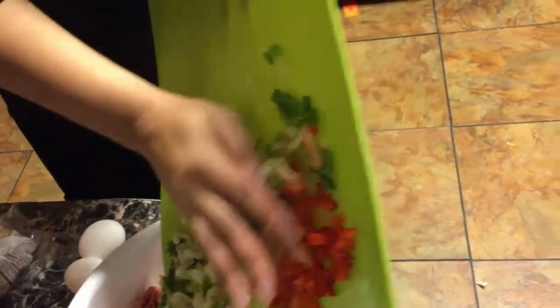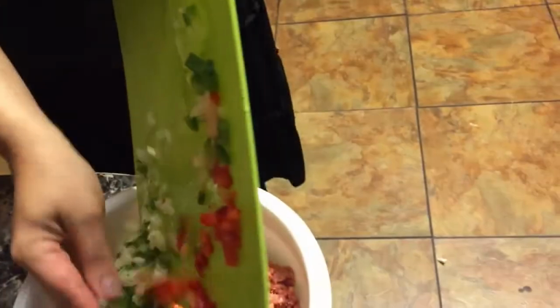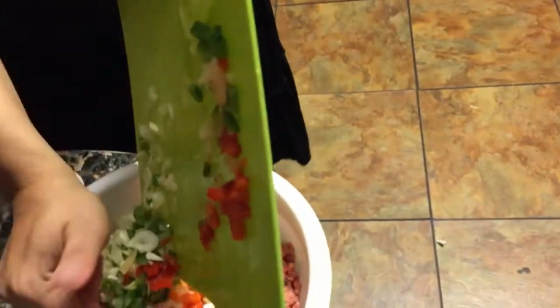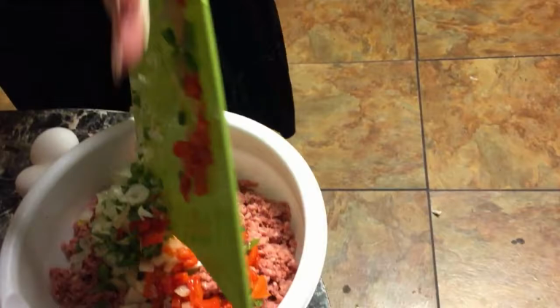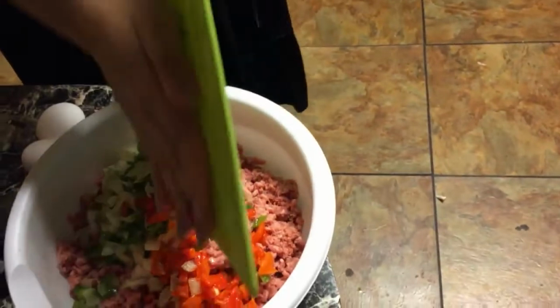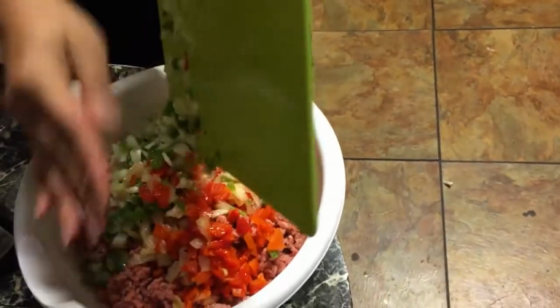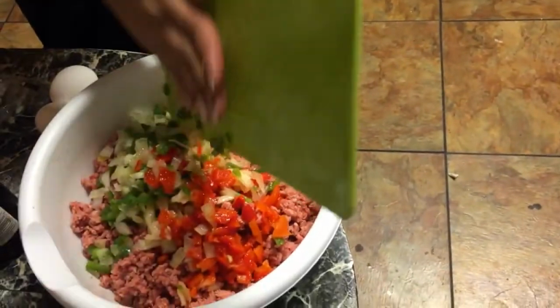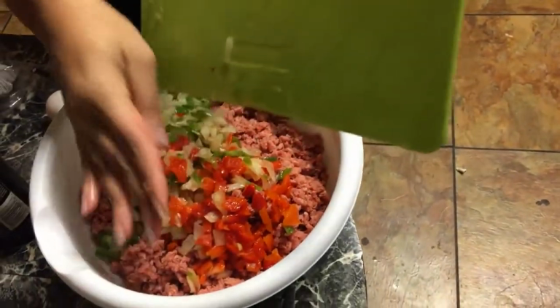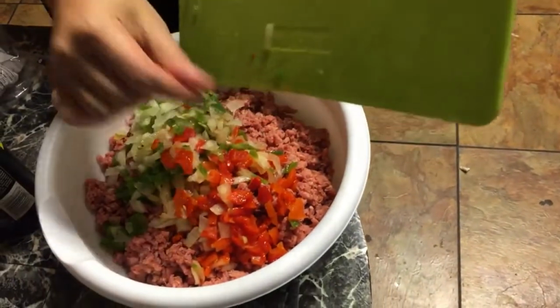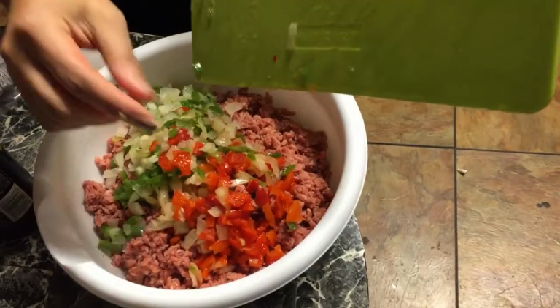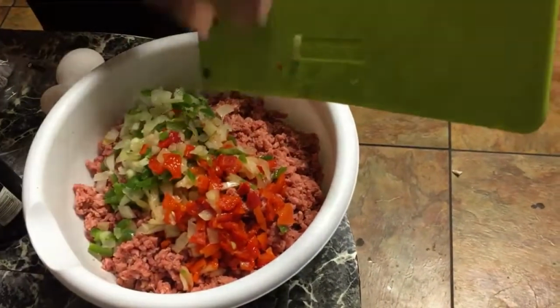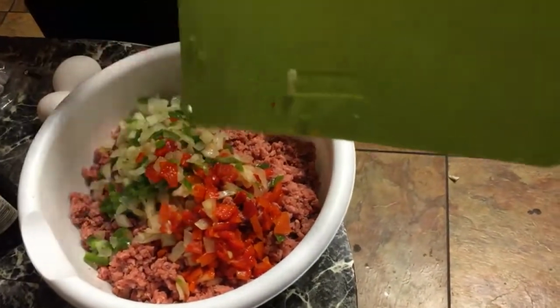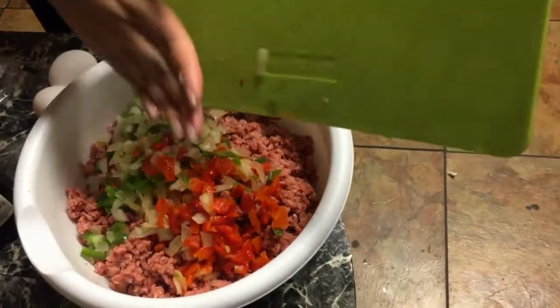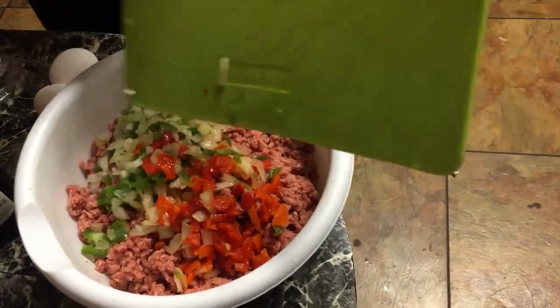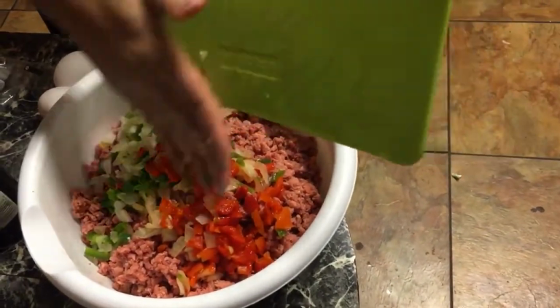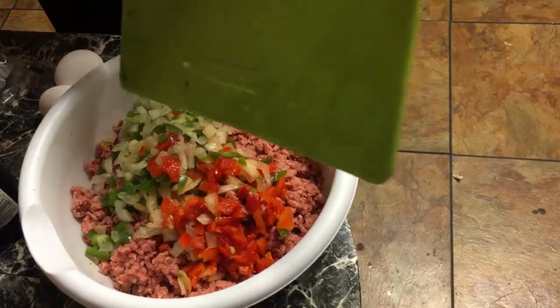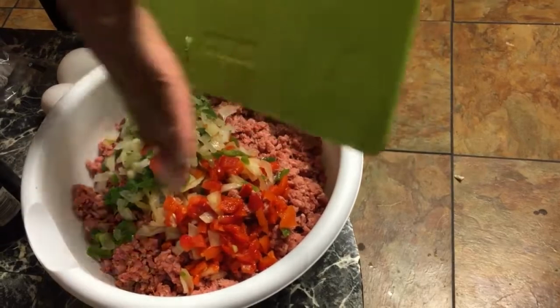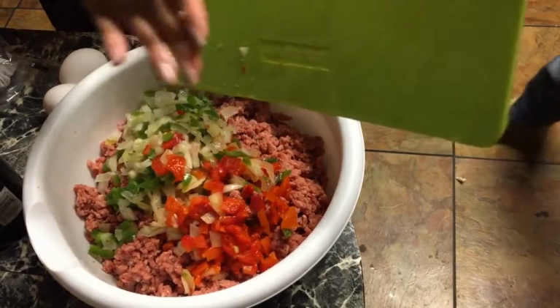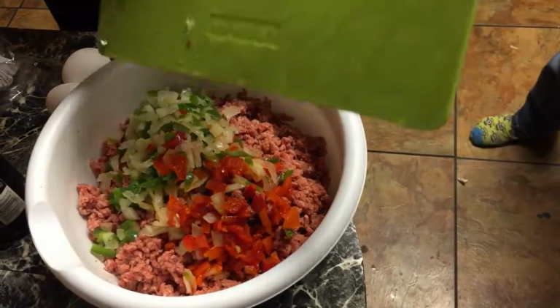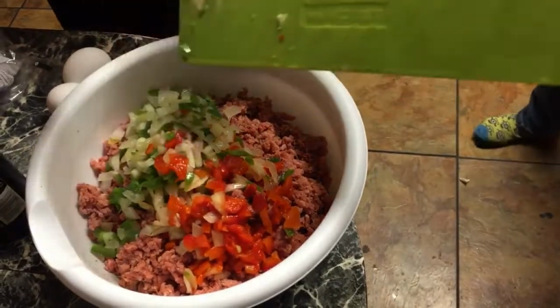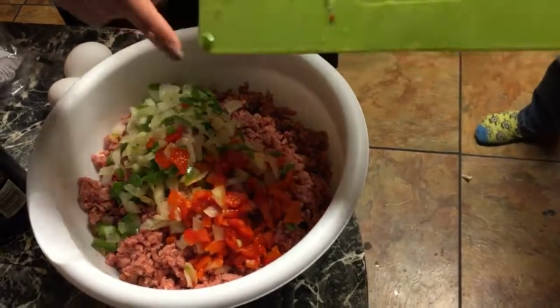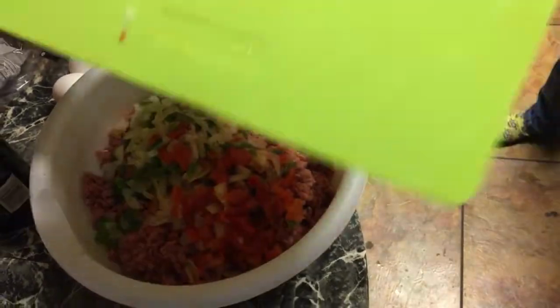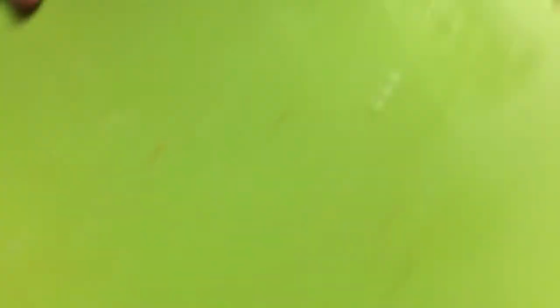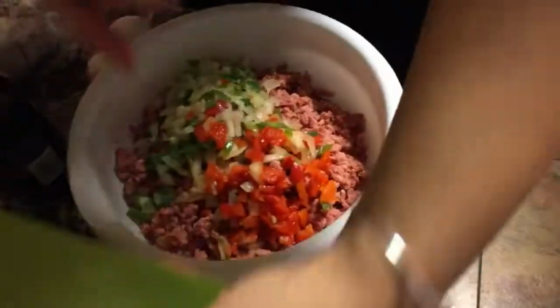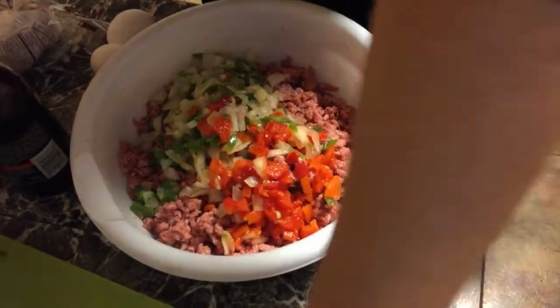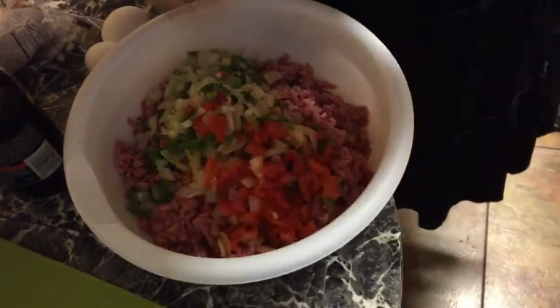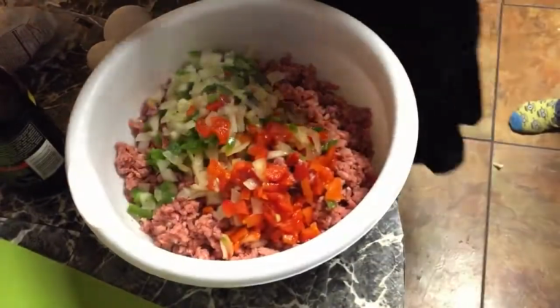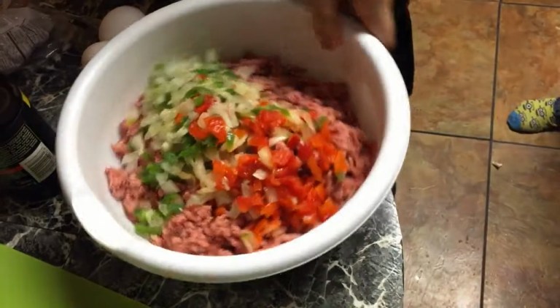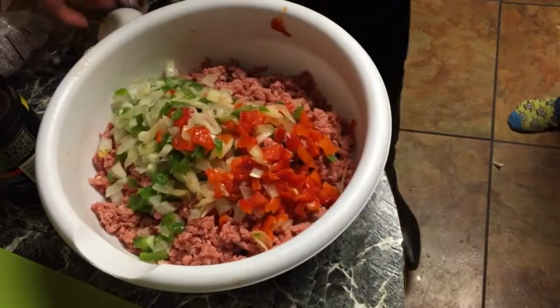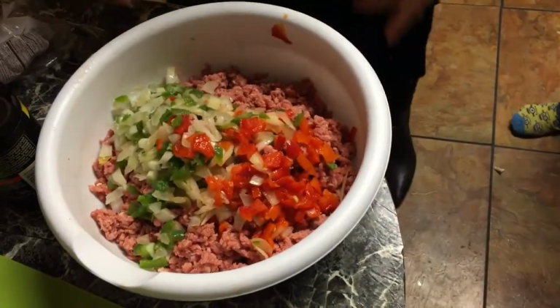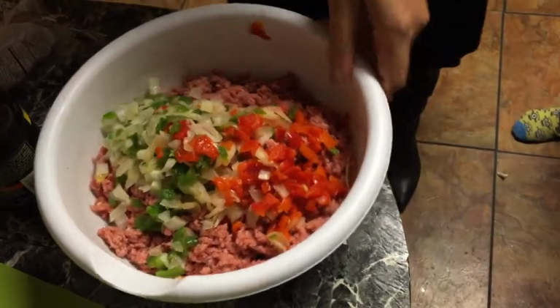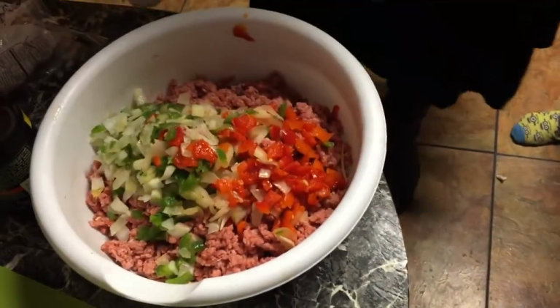Use about half of a small onion, half of a green bell pepper, half of a red bell pepper. I've got two eggs going in as well.